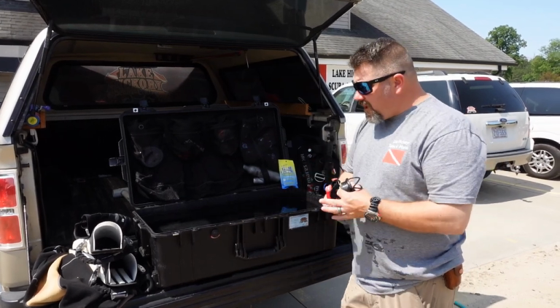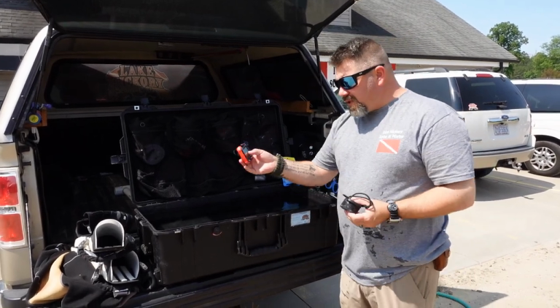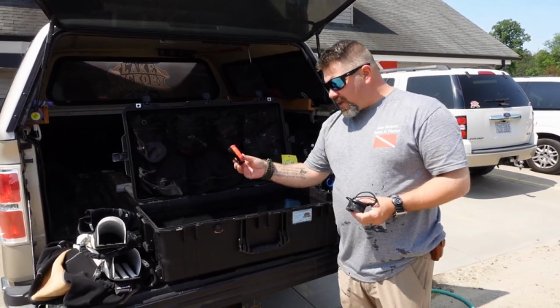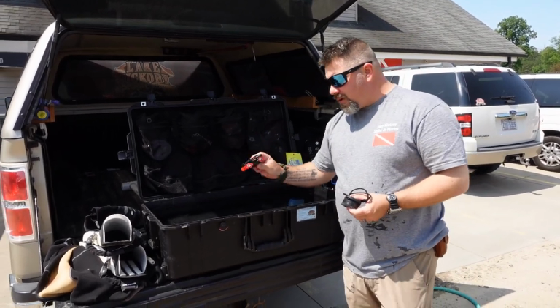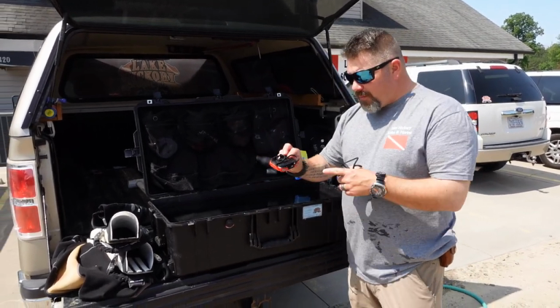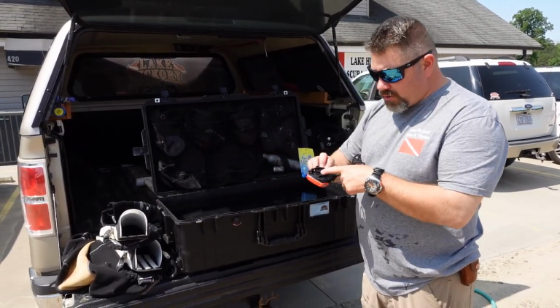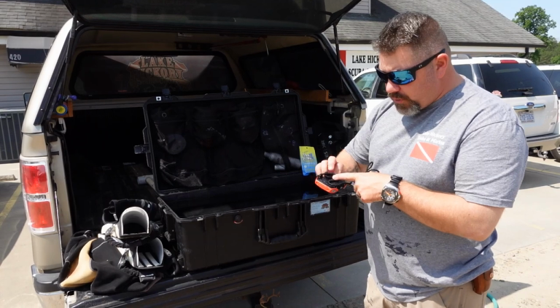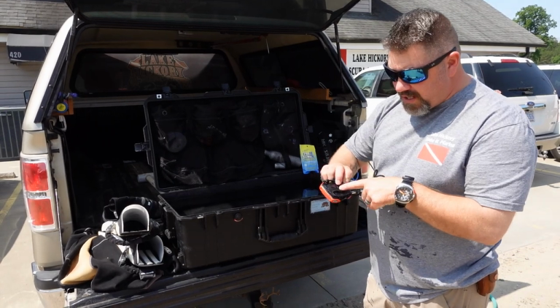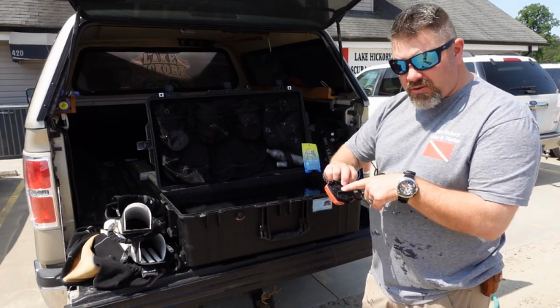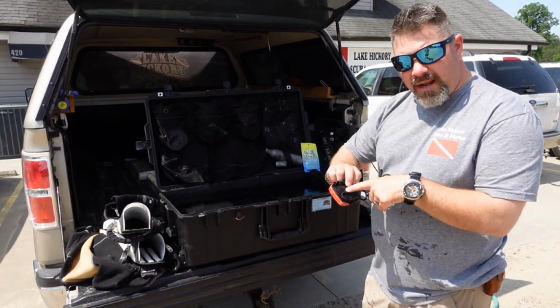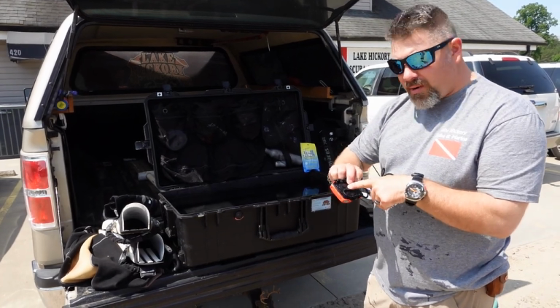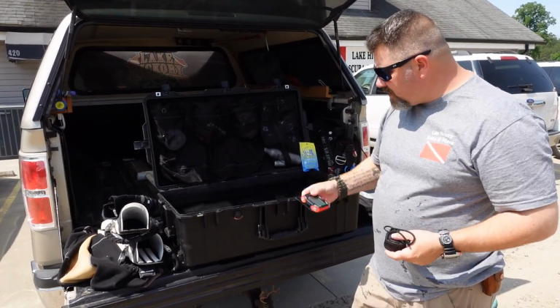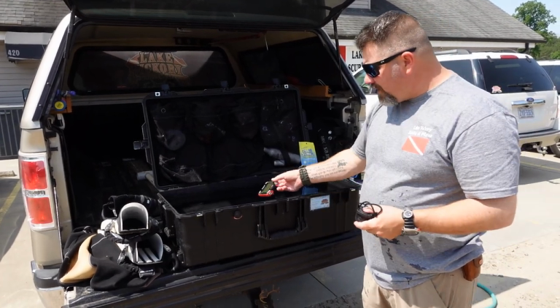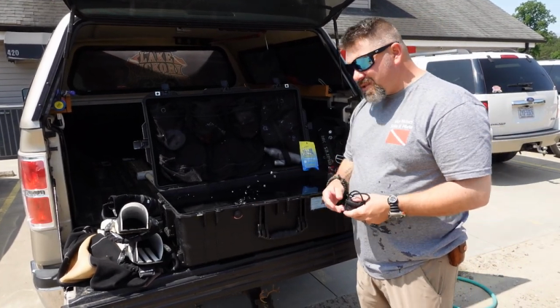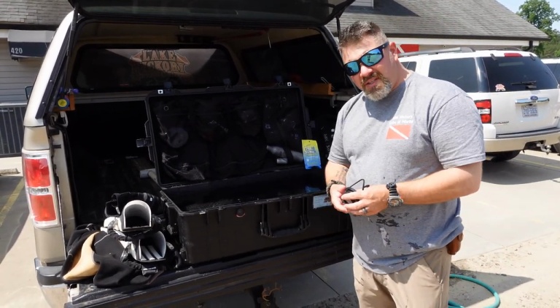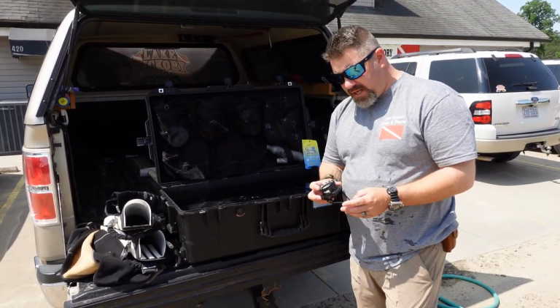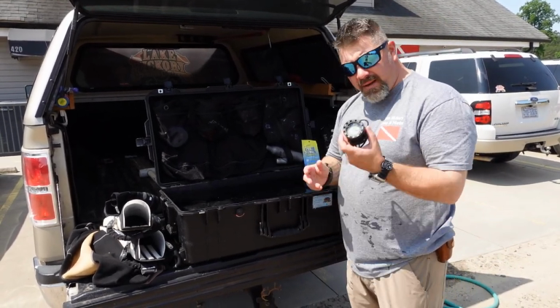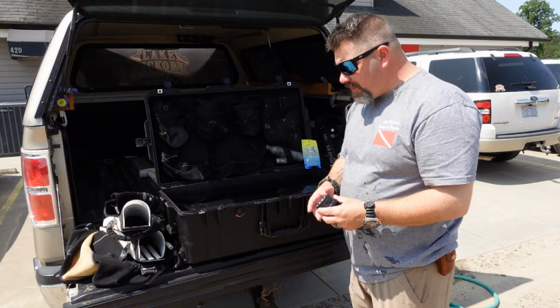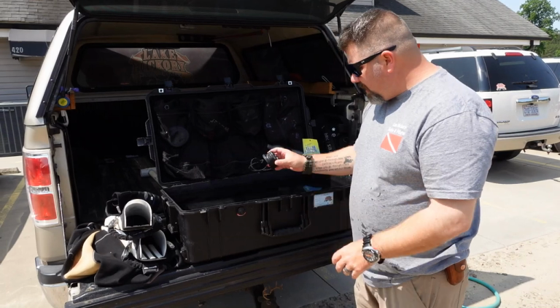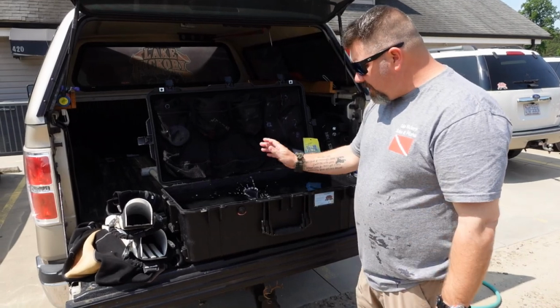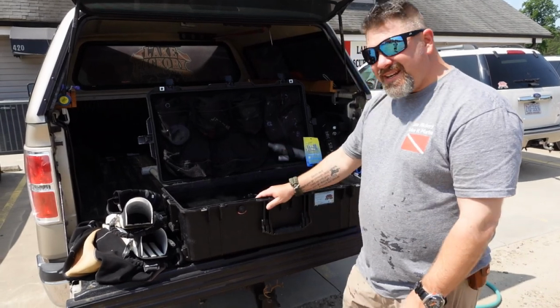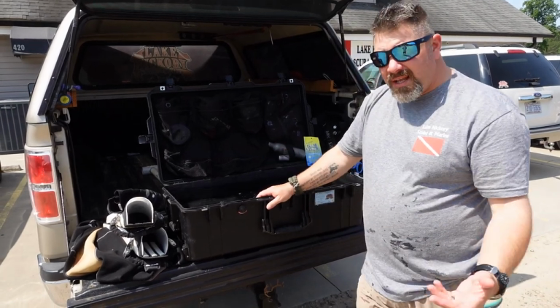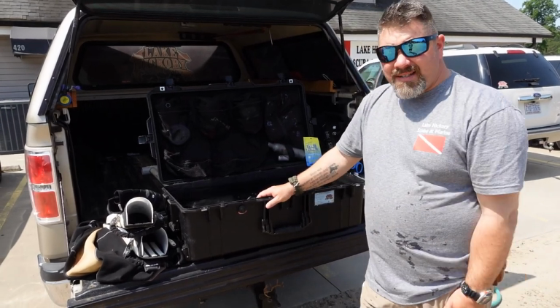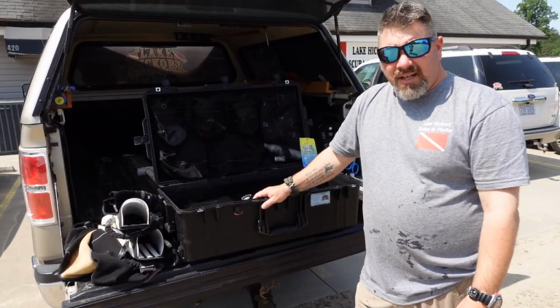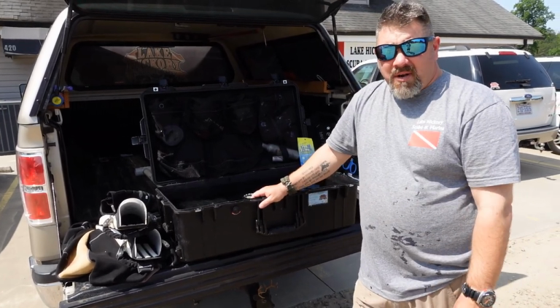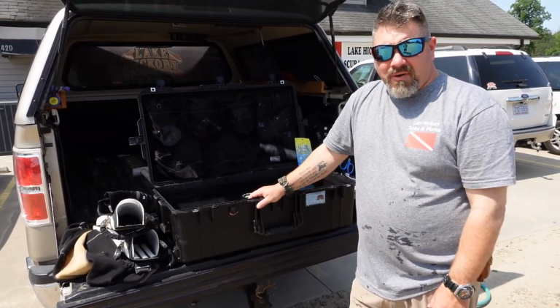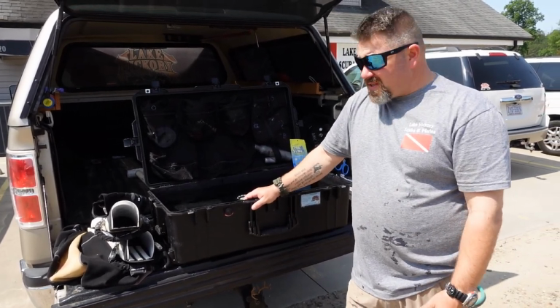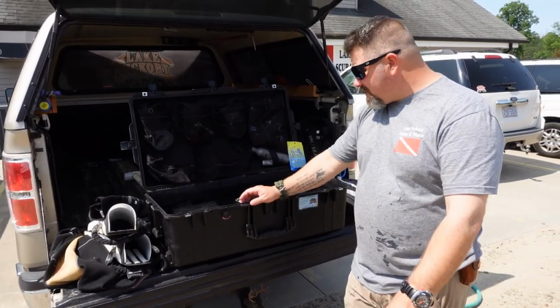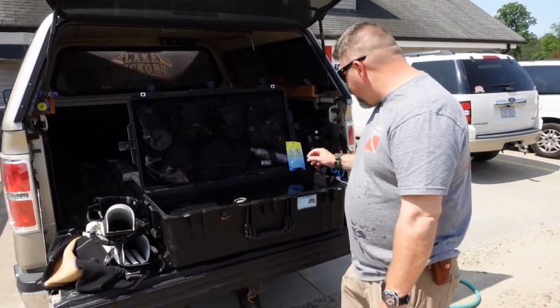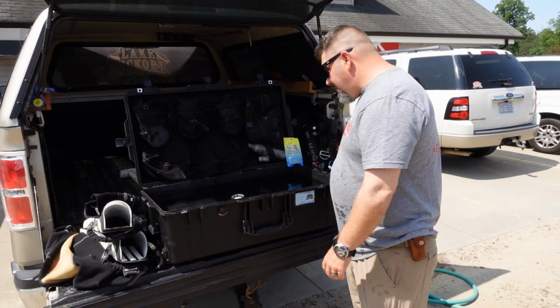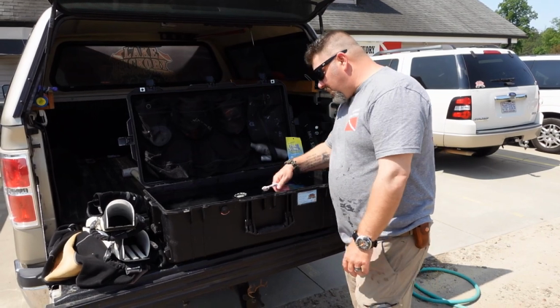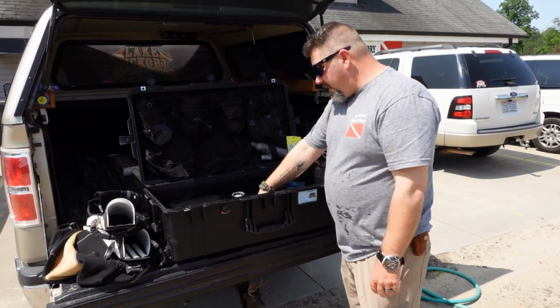I'm going to take my computer, do a quick inspection, and make sure that the battery compartment is closed on it. Then I'm going to simply set it in. I'm going to take my compass and set it in as well. And that's it — as far as my computer and compass go, that's pretty much it.